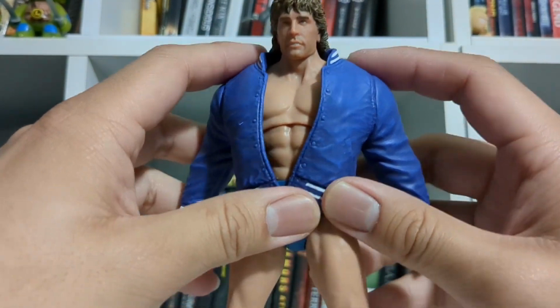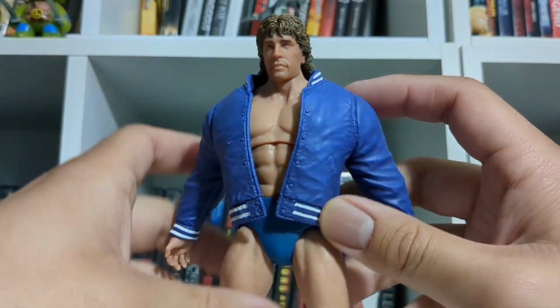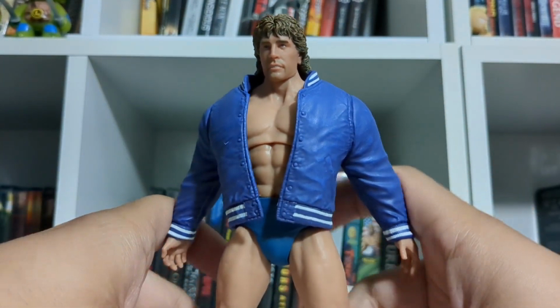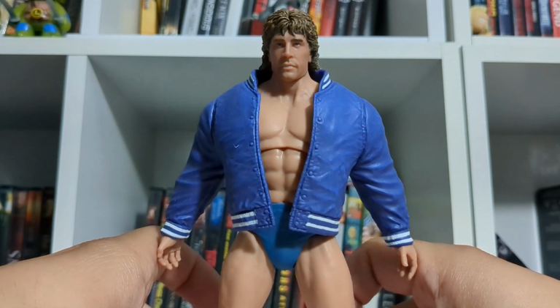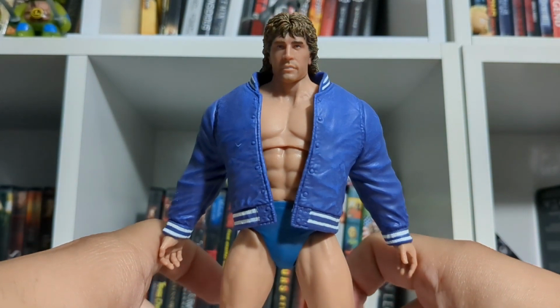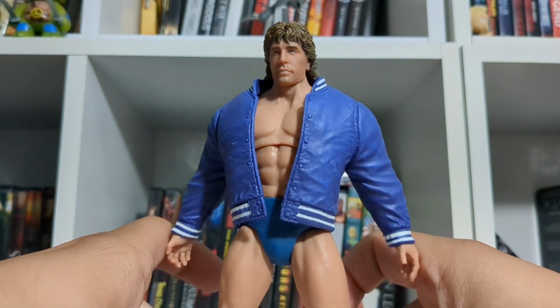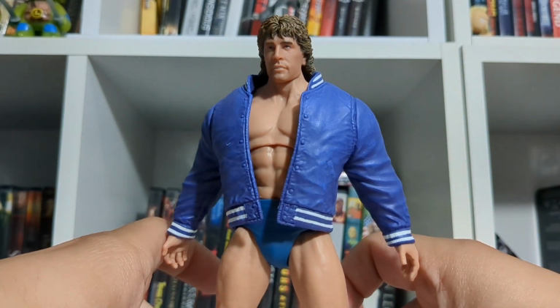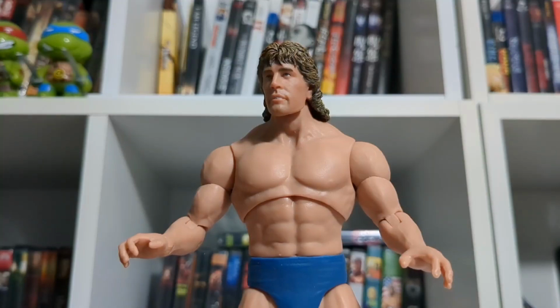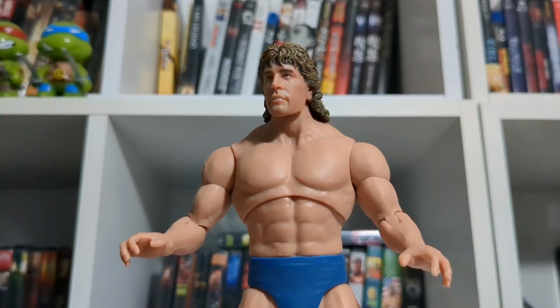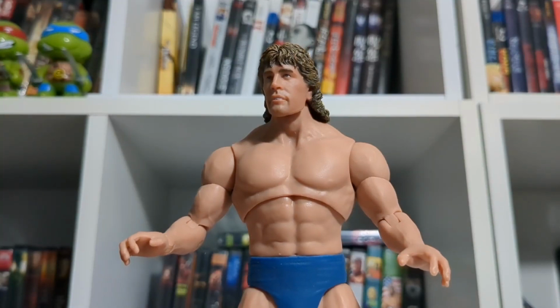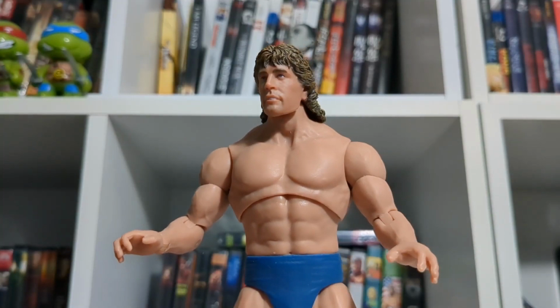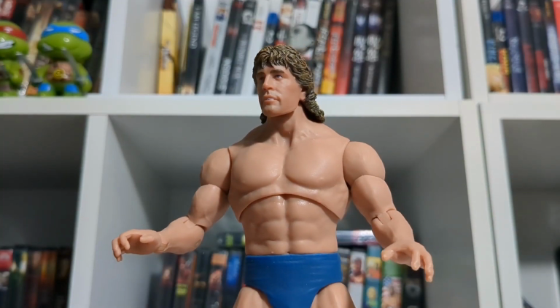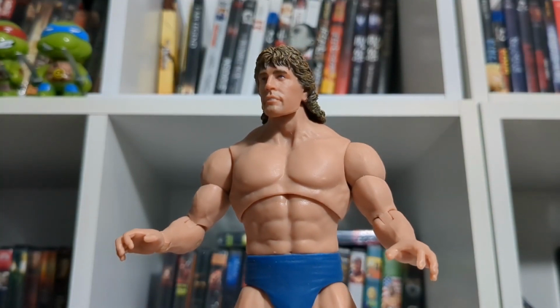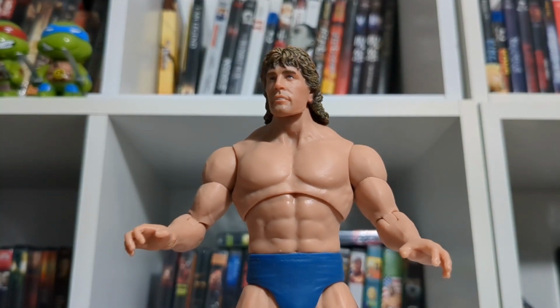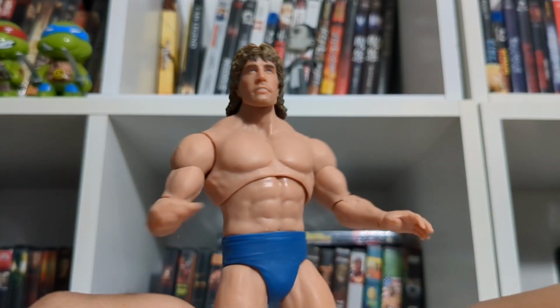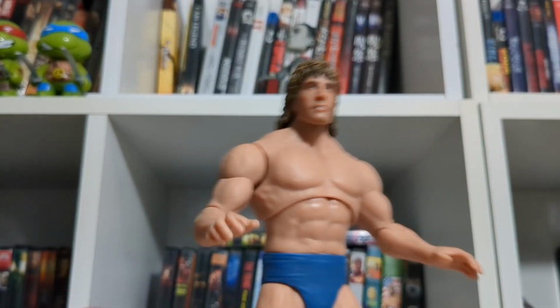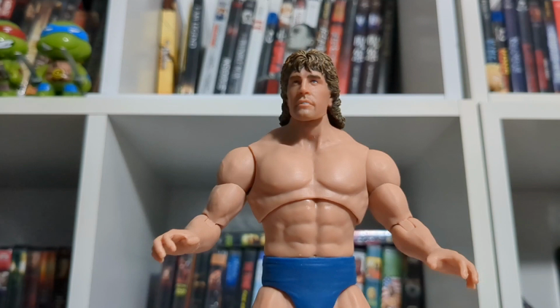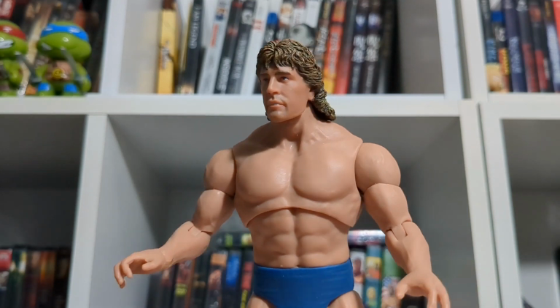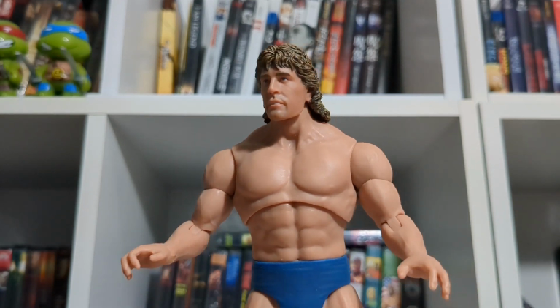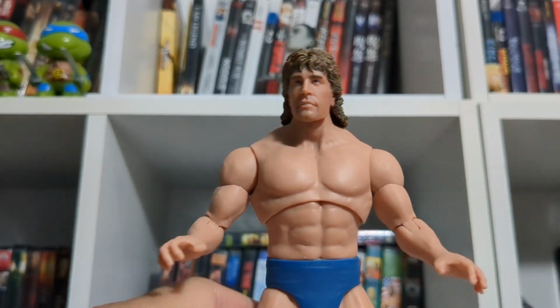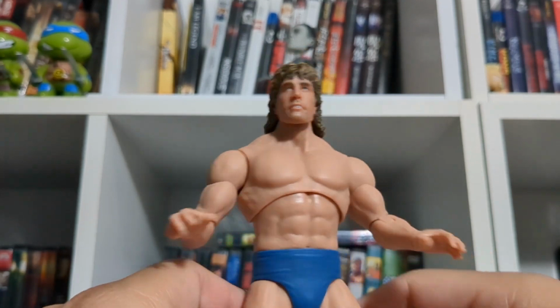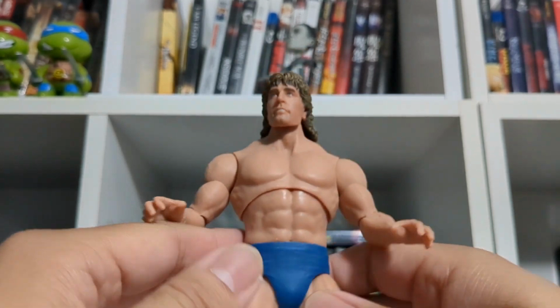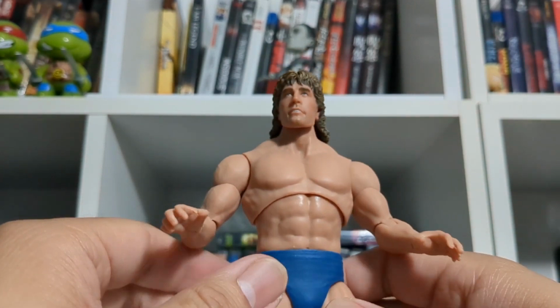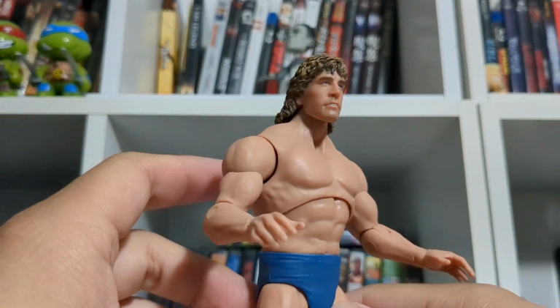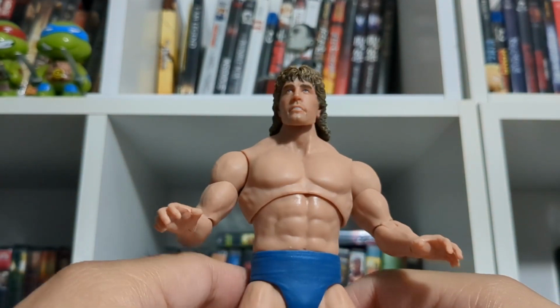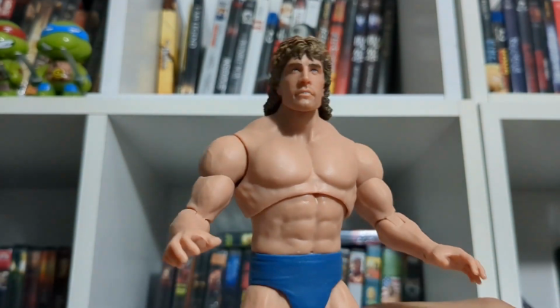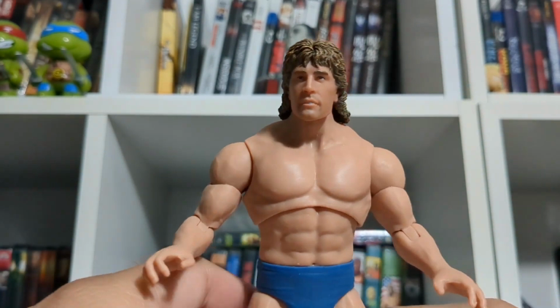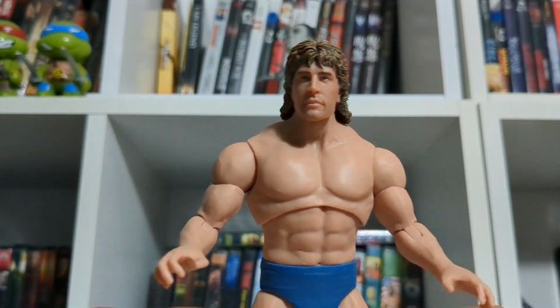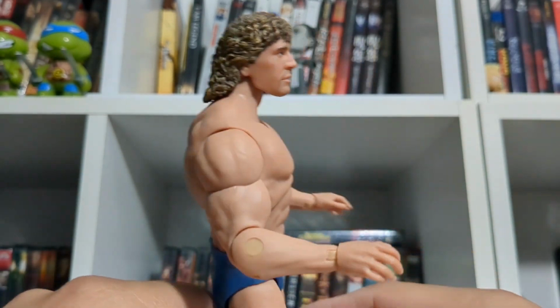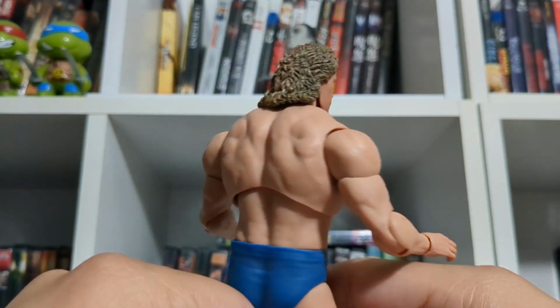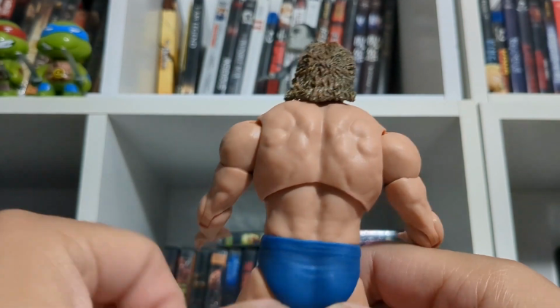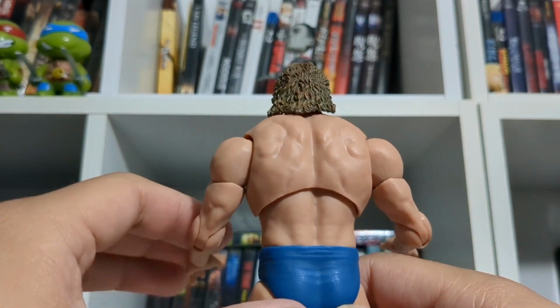We're going to take this jacket off in just a moment. Here is Mr. Kerry Von Erich — the Texas Tornado himself — outside of the jacket. And the detail is just incredible.